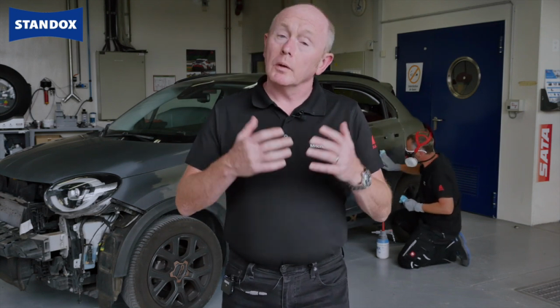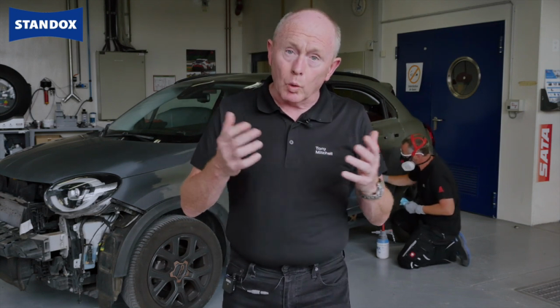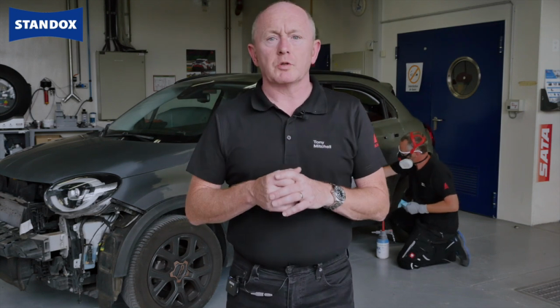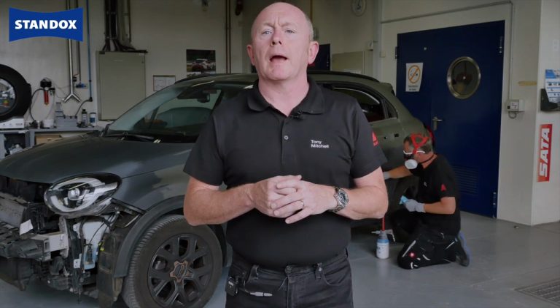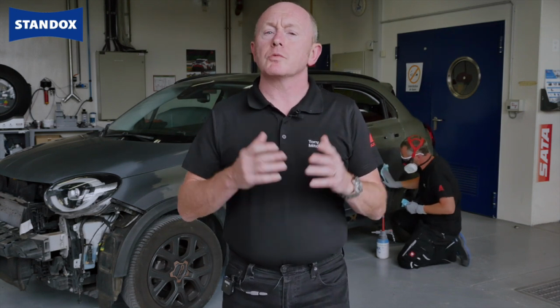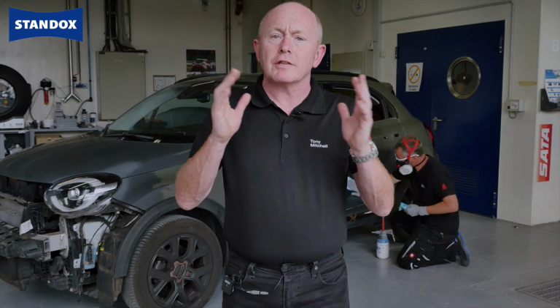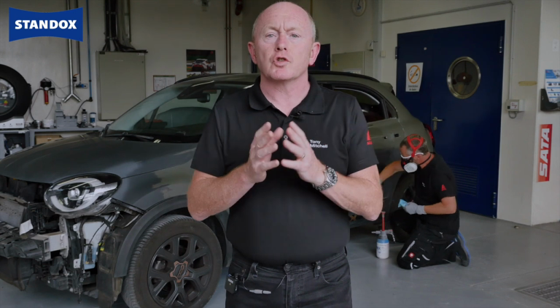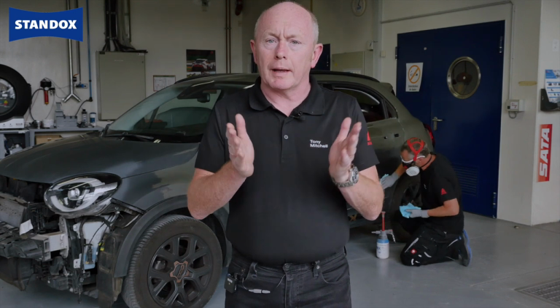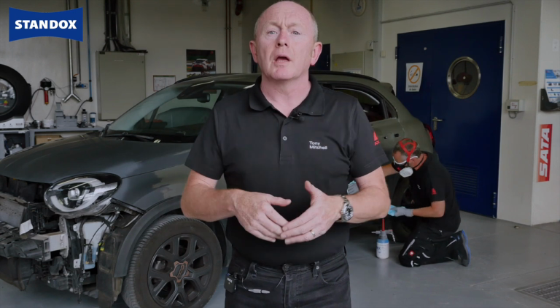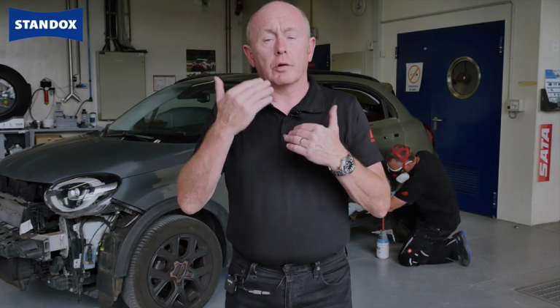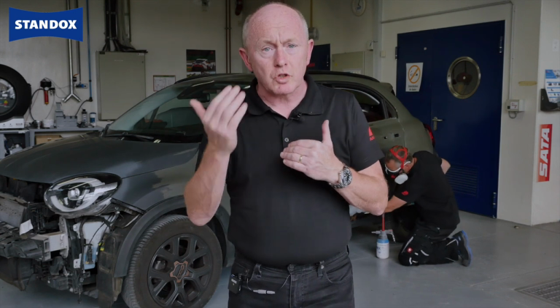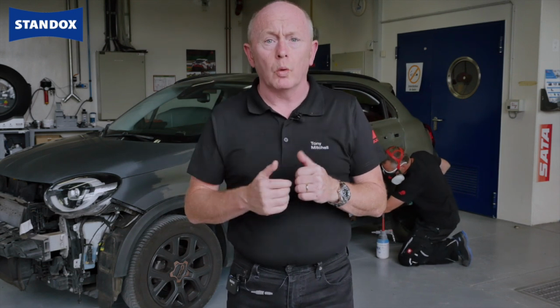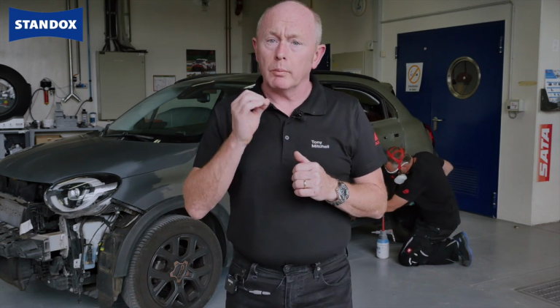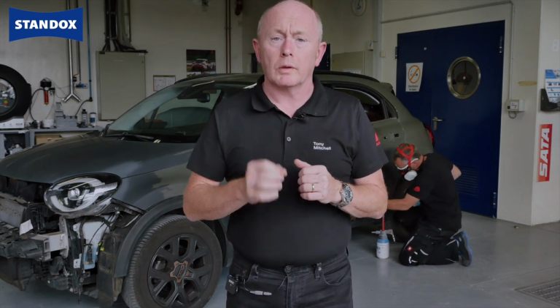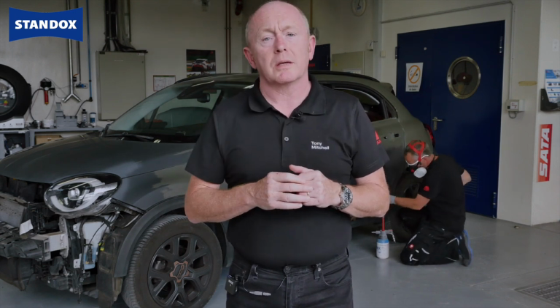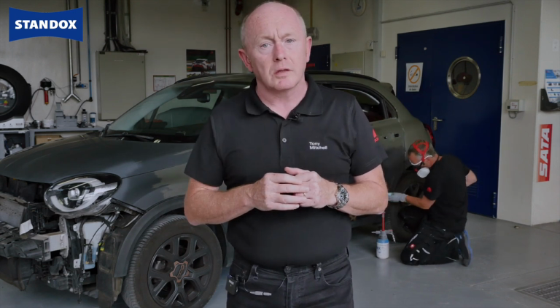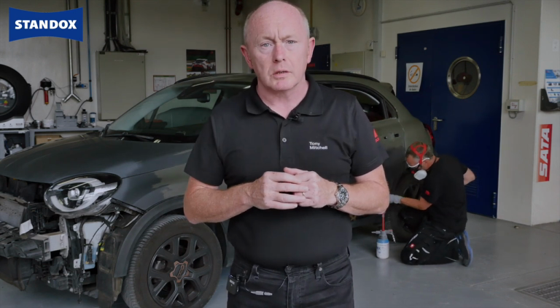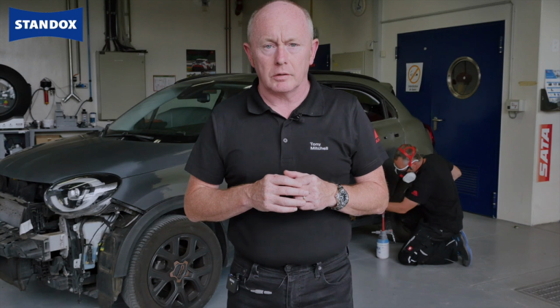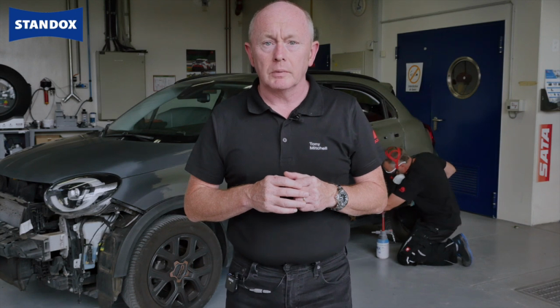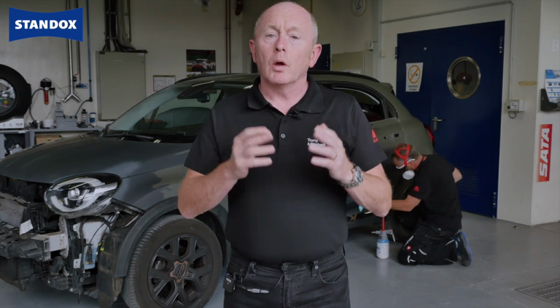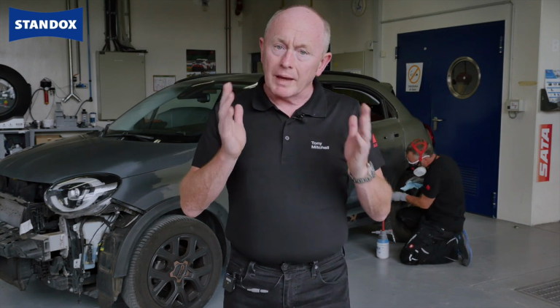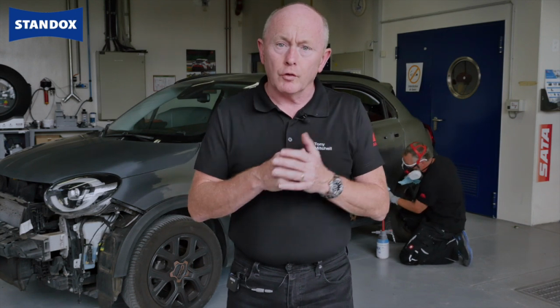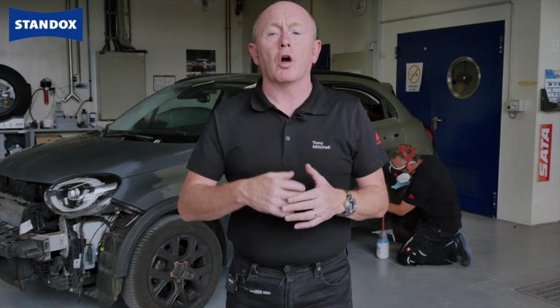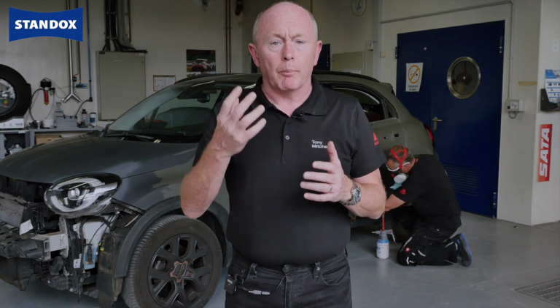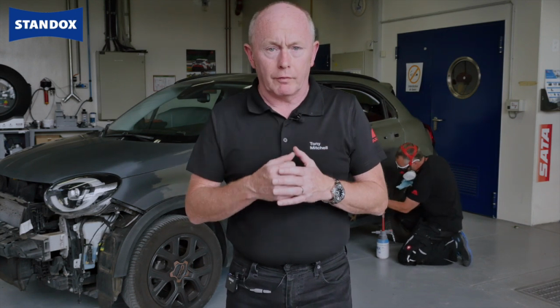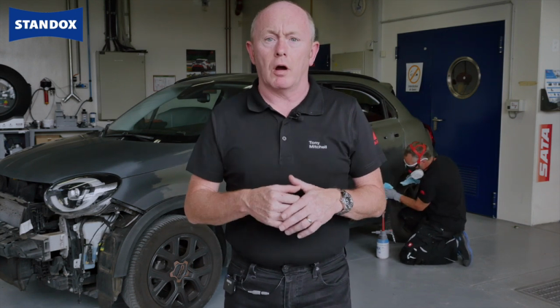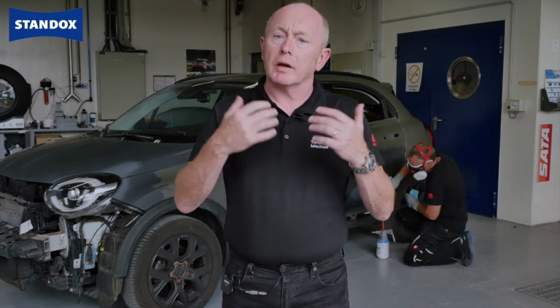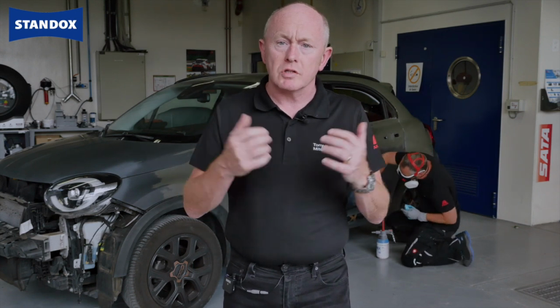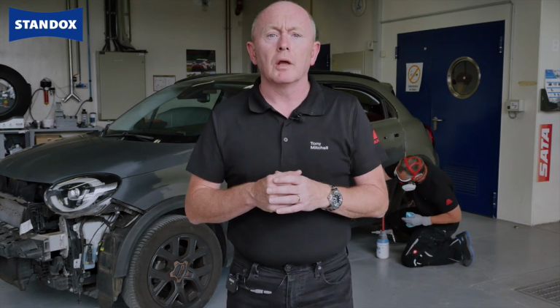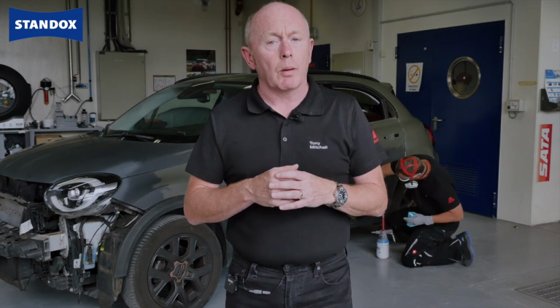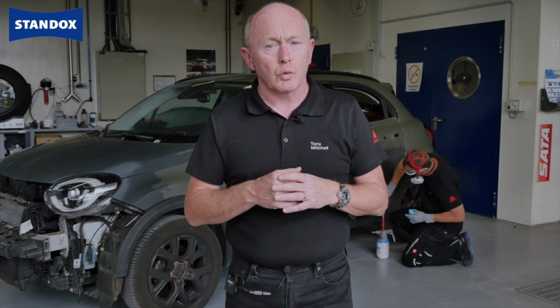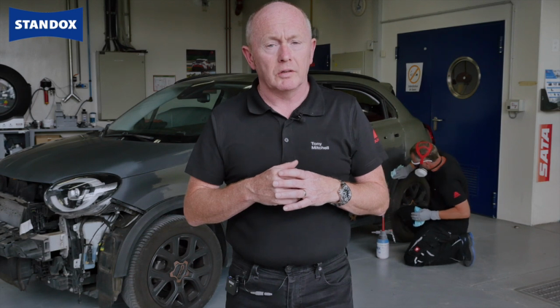We will also explain how cars with a flatter finish should be managed as there are some small but important aspects that need to be considered. We are painting the full side and bonnet of this car and as you can see the prep work has already been done.